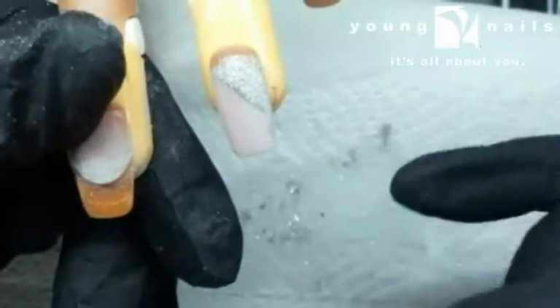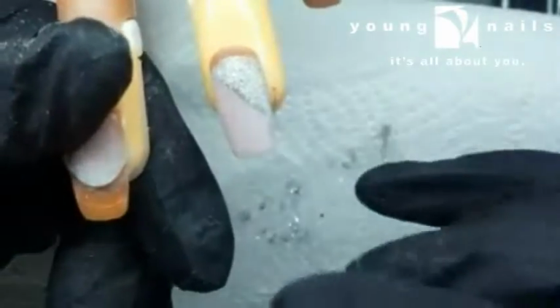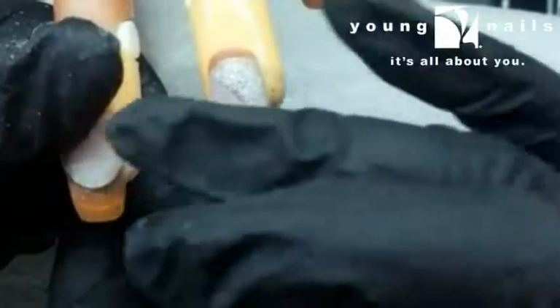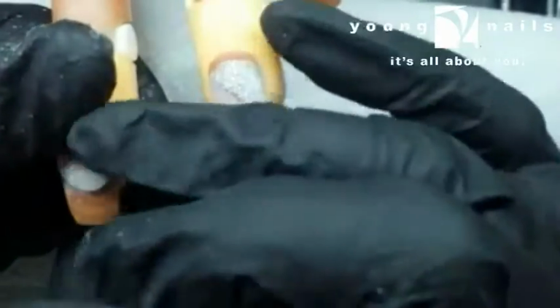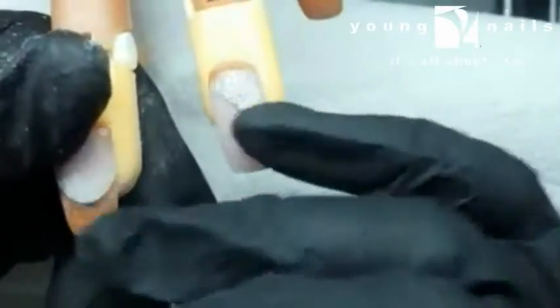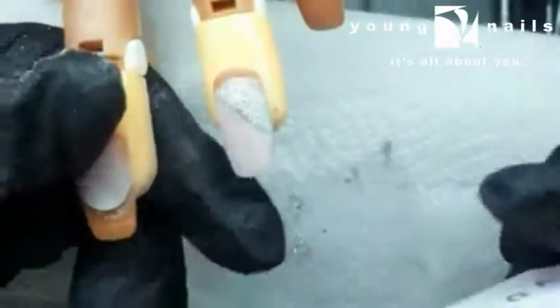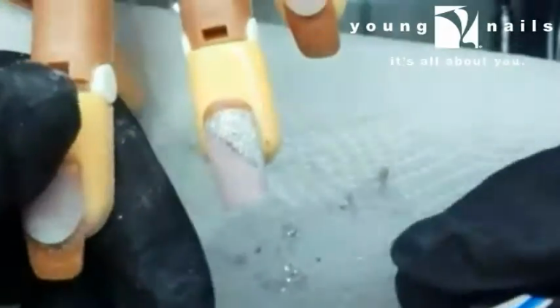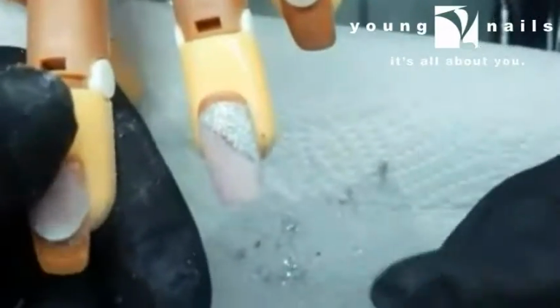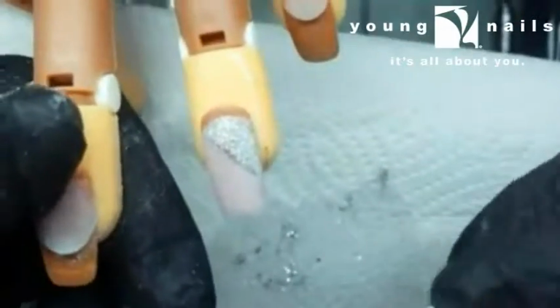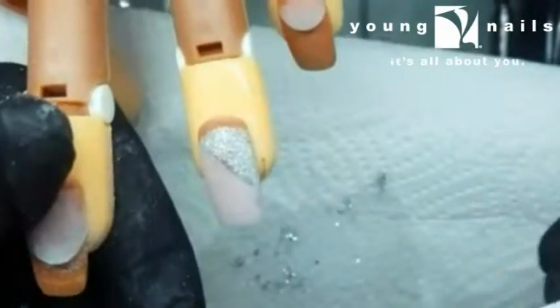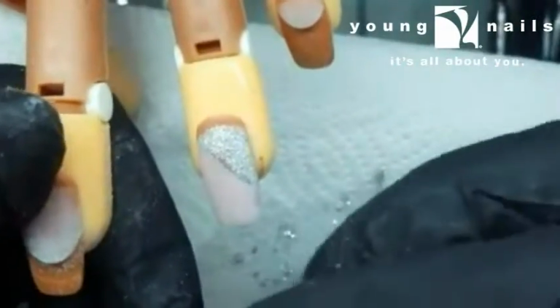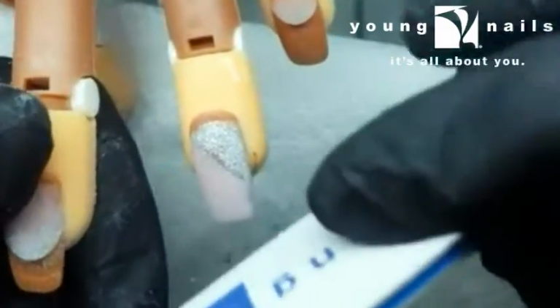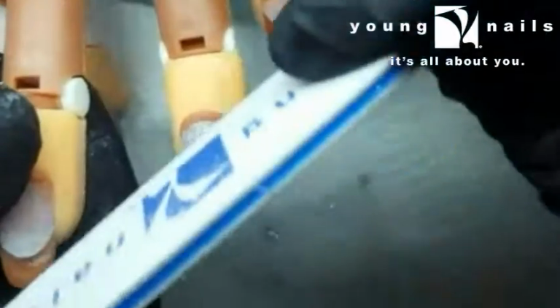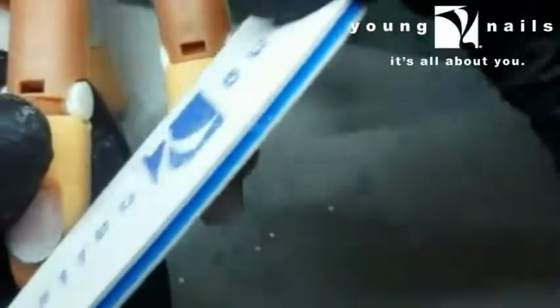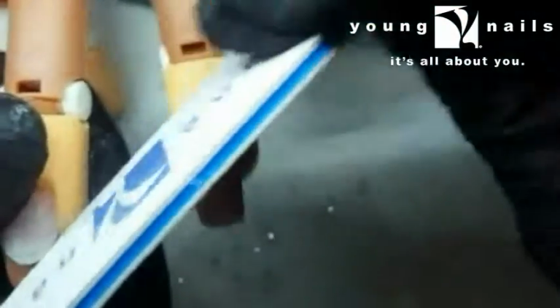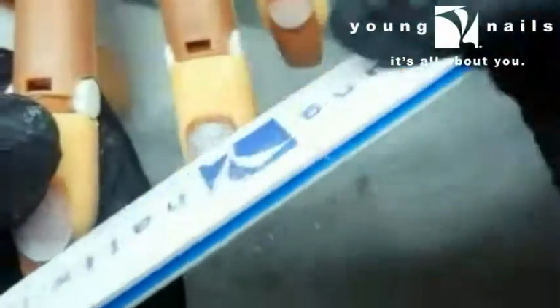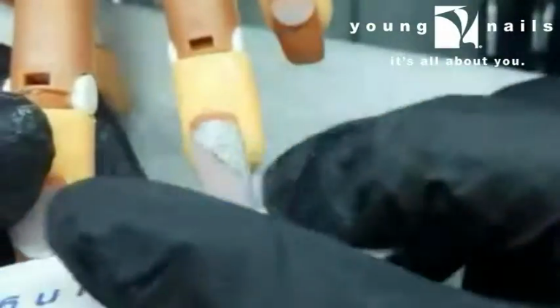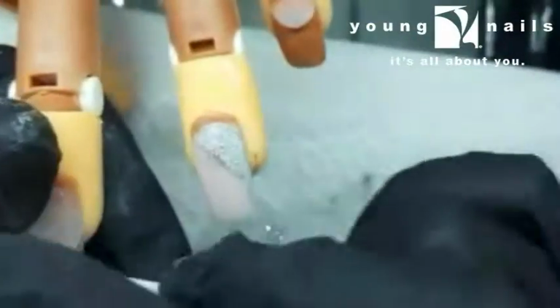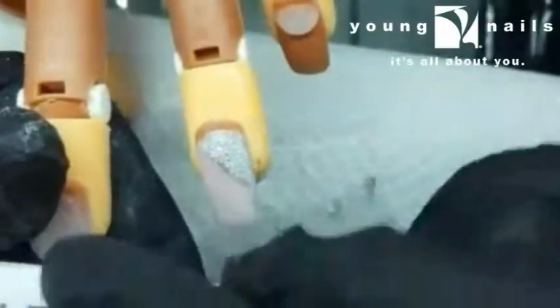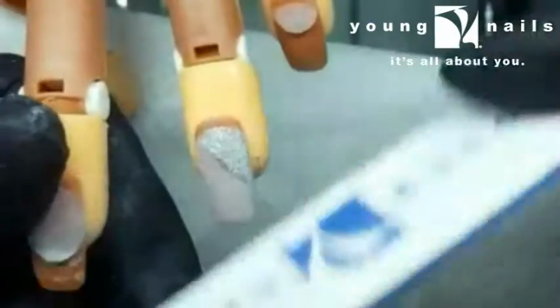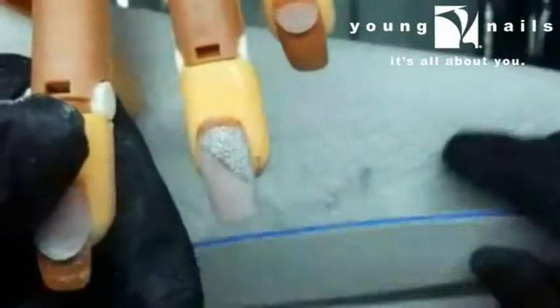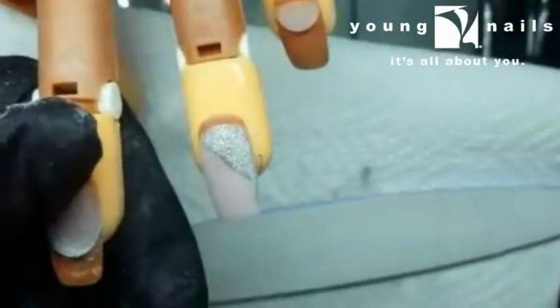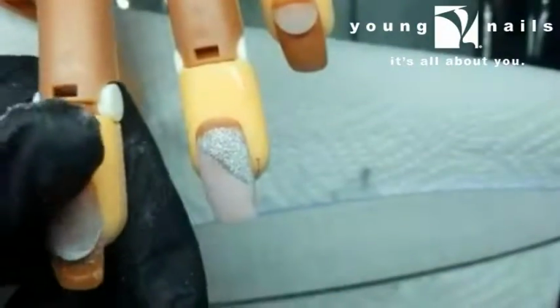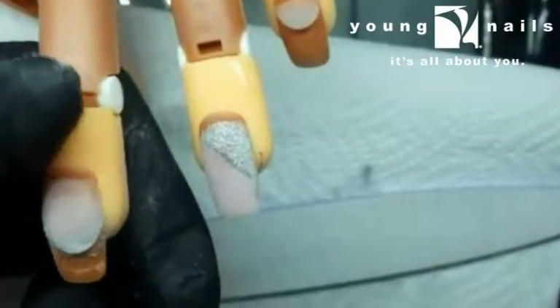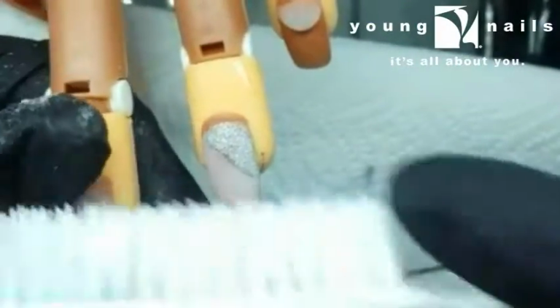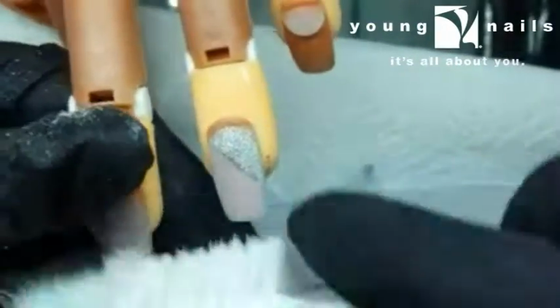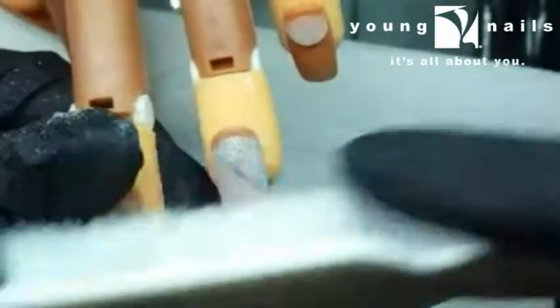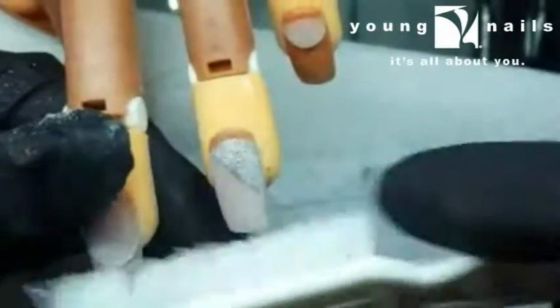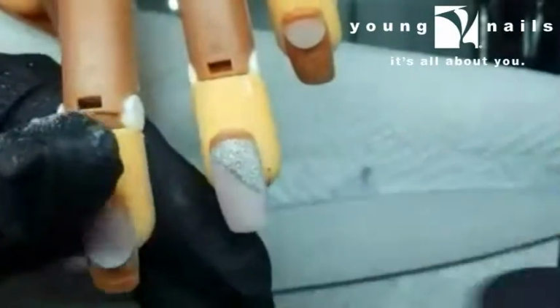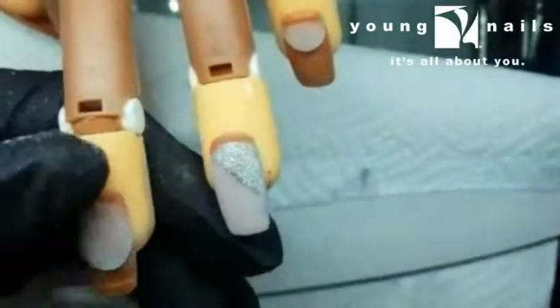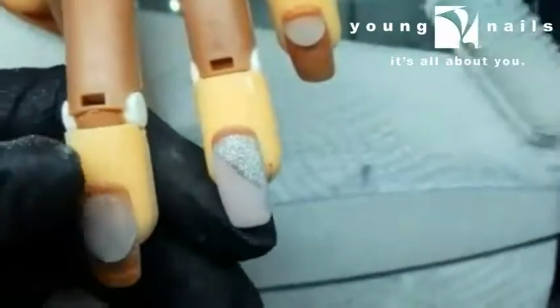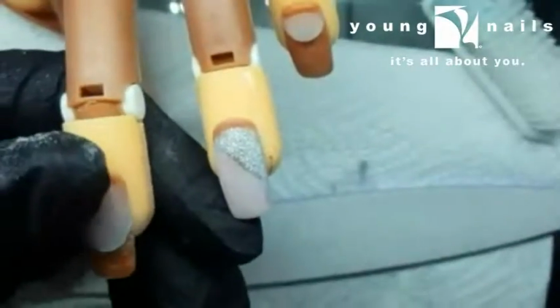Now that my glitter line has set, I have filed it all the way around and I kept my smile straight. Now I'm going to do the bottom of my free edge with a colour.